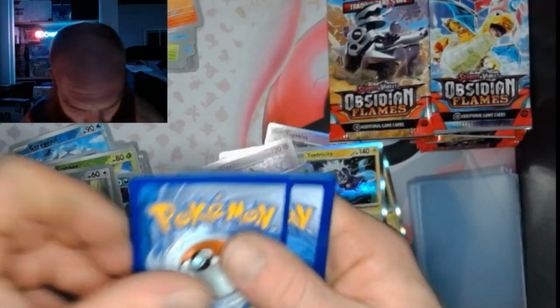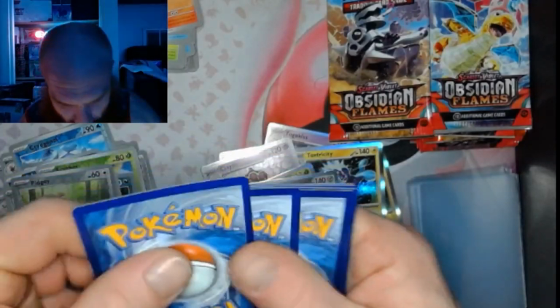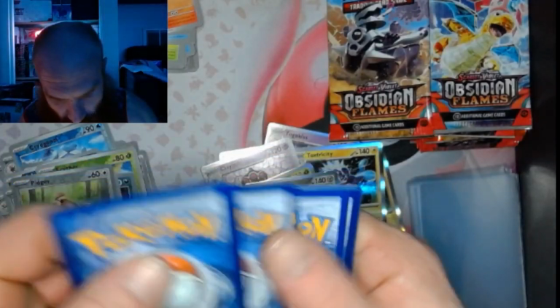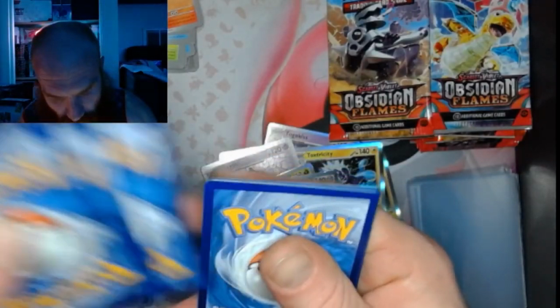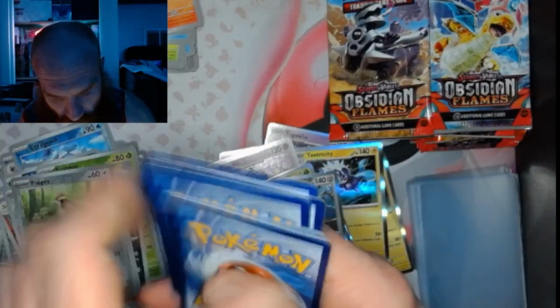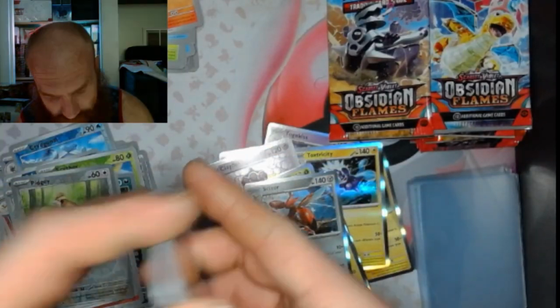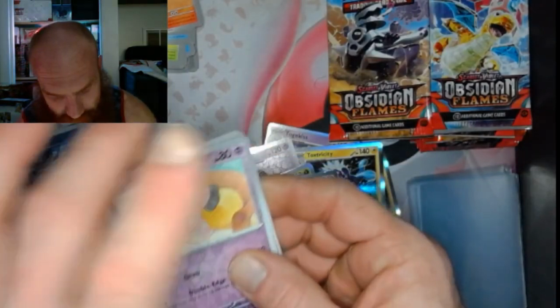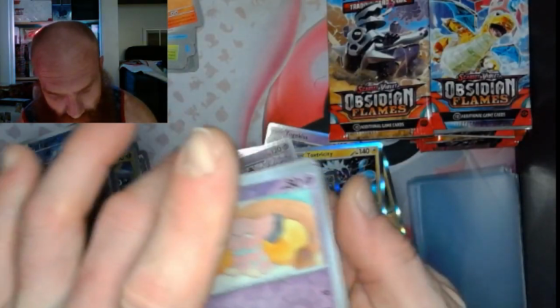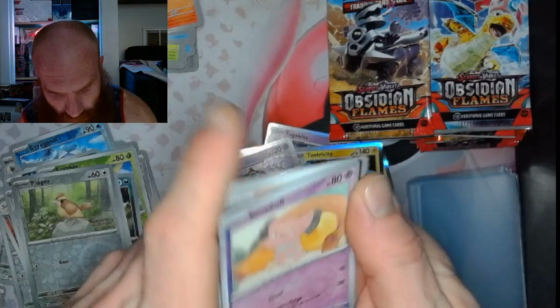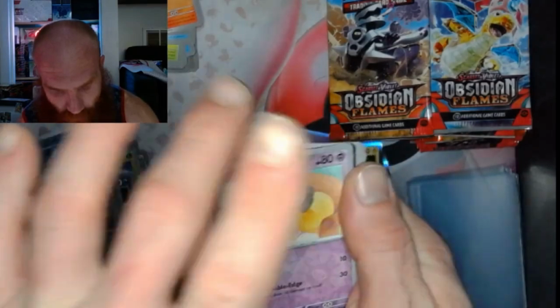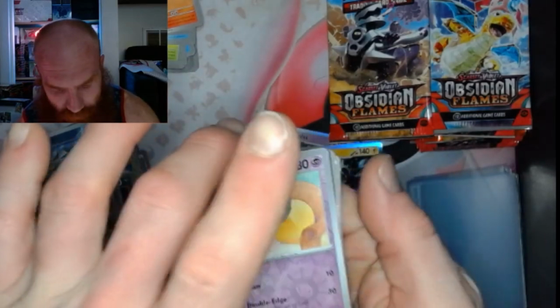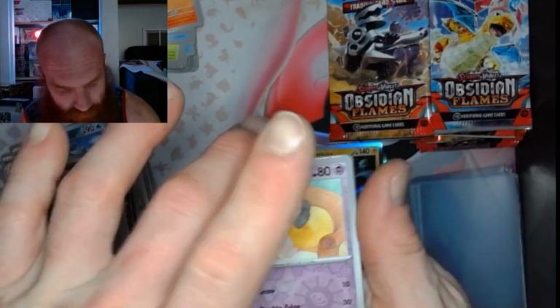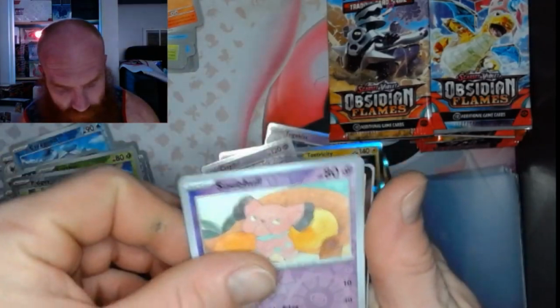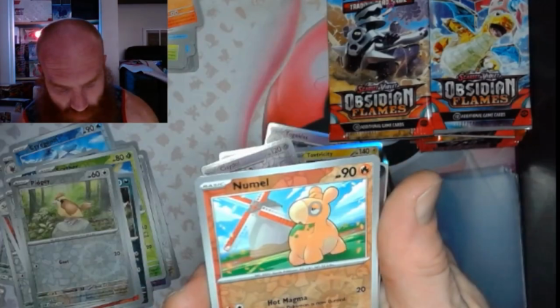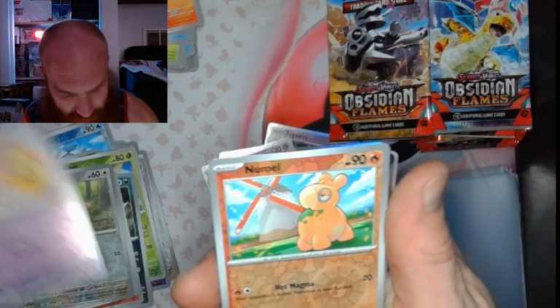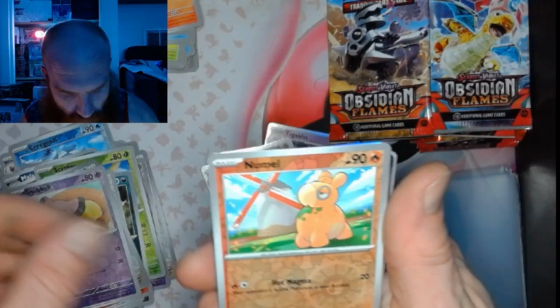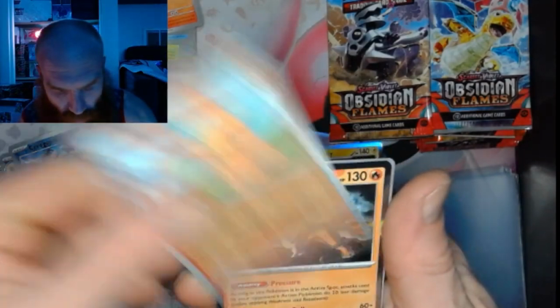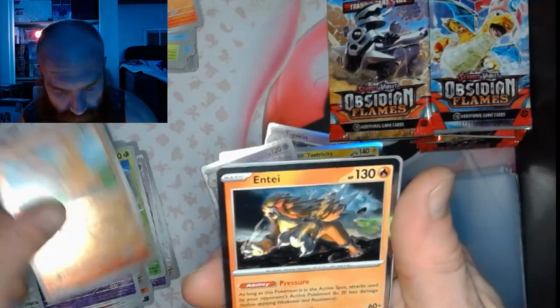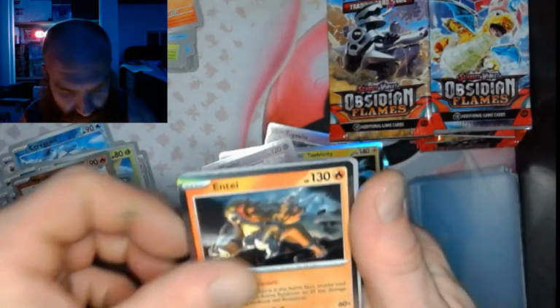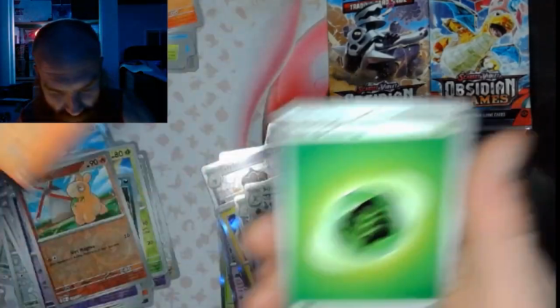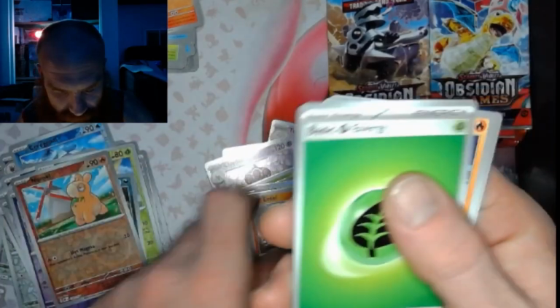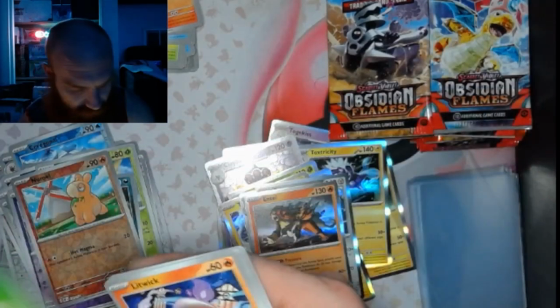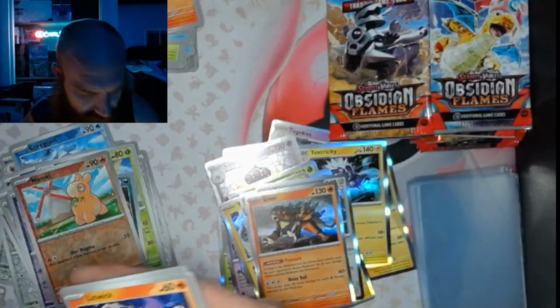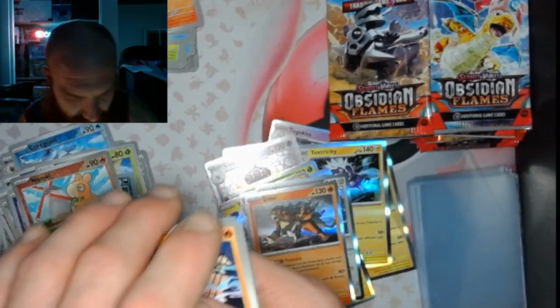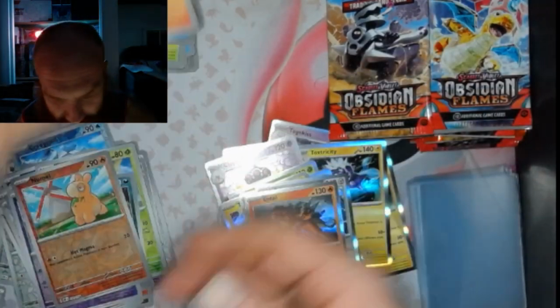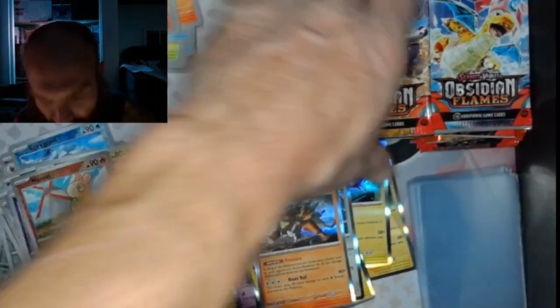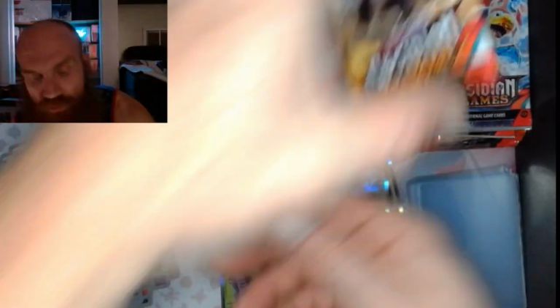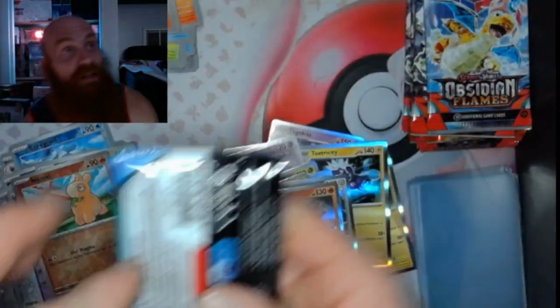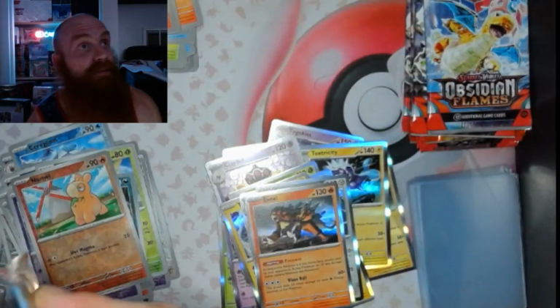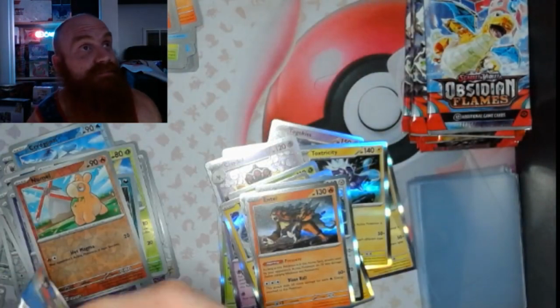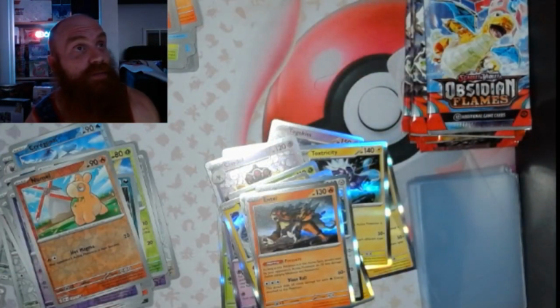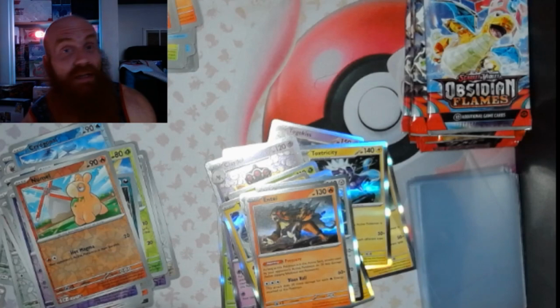Pack 31: got a Snubbull, a Primal Entei — nothing special there fam, nothing special there.